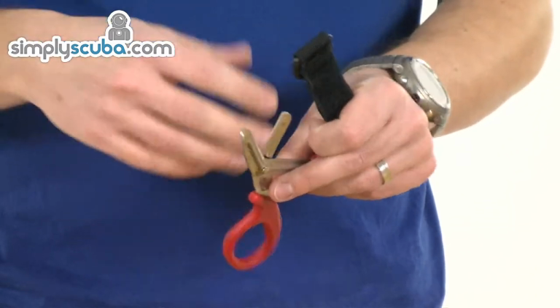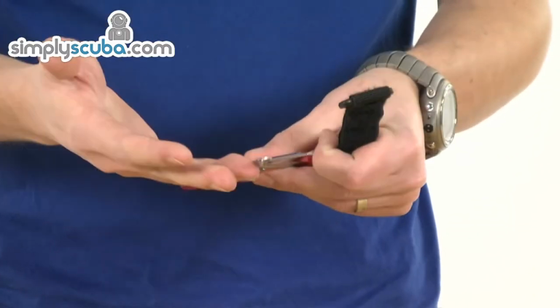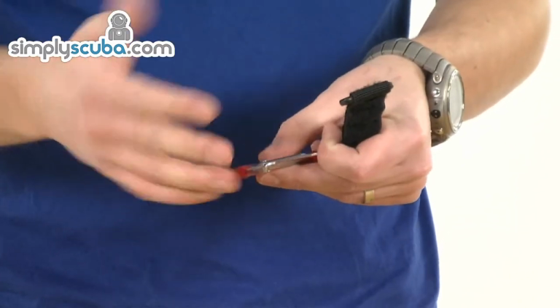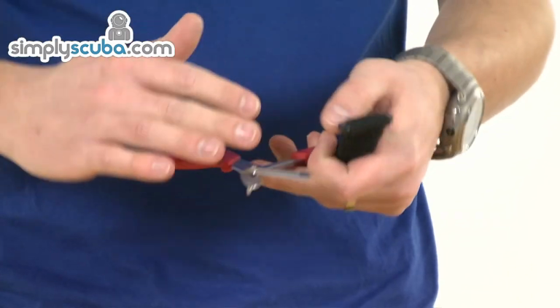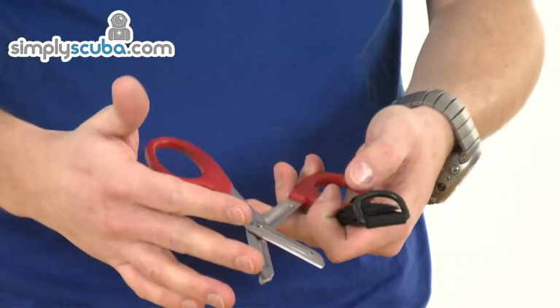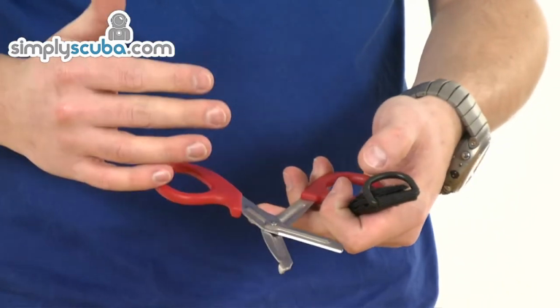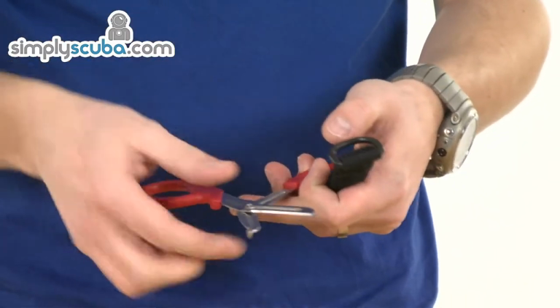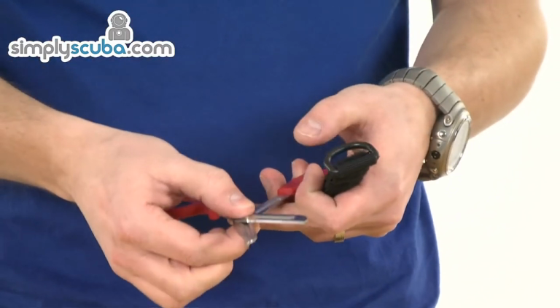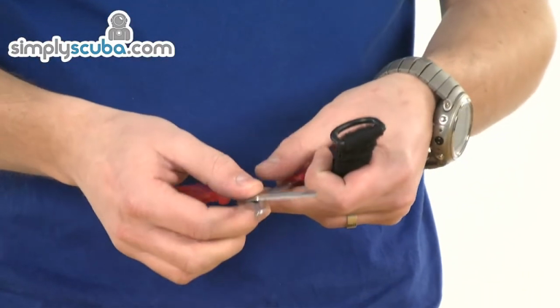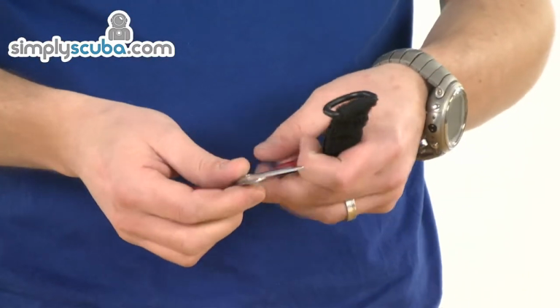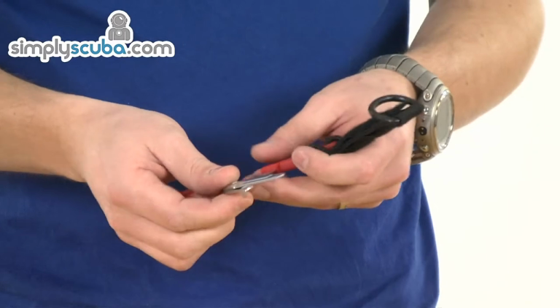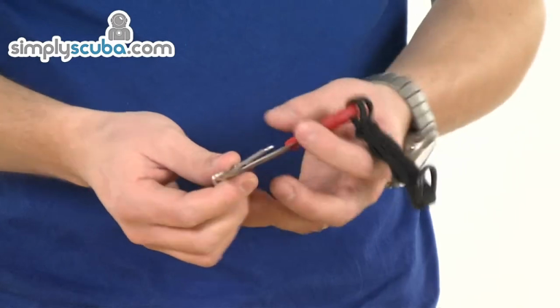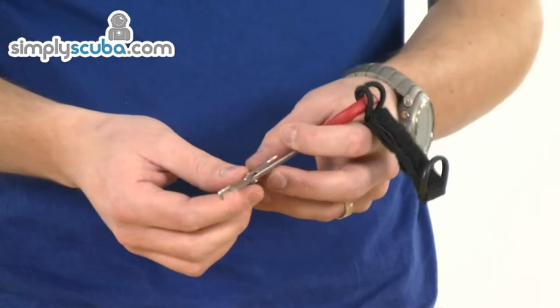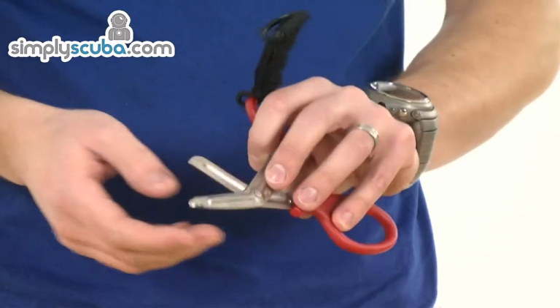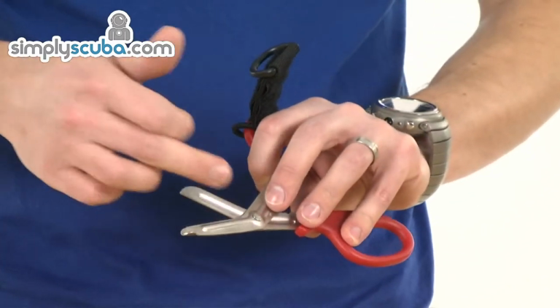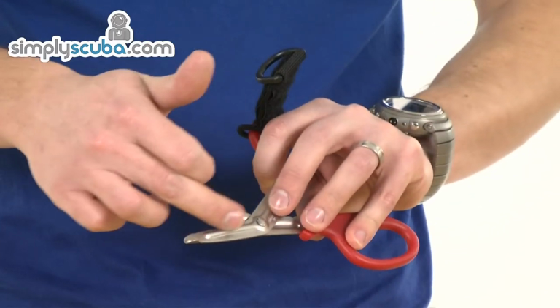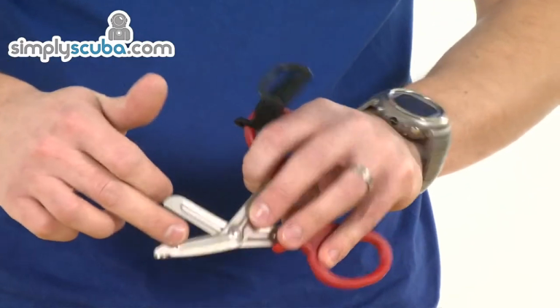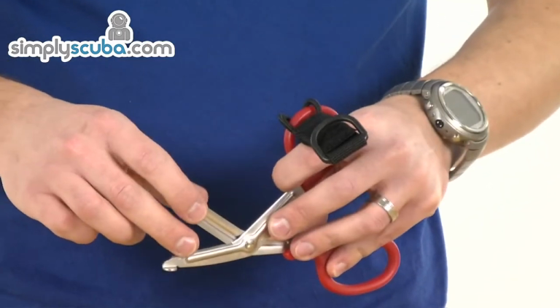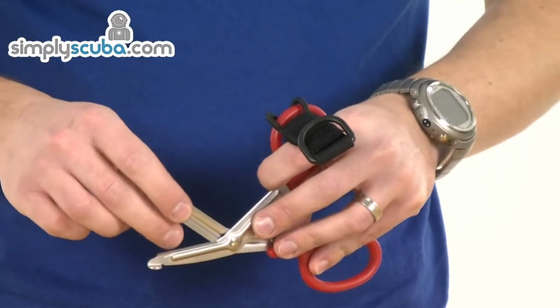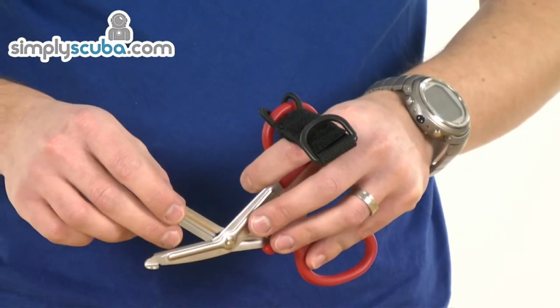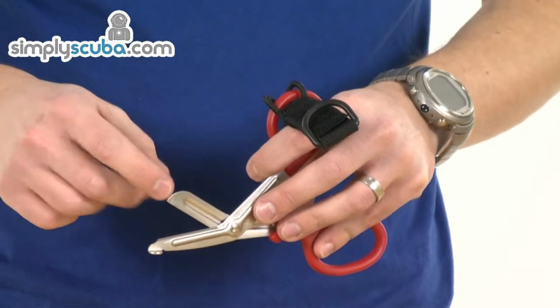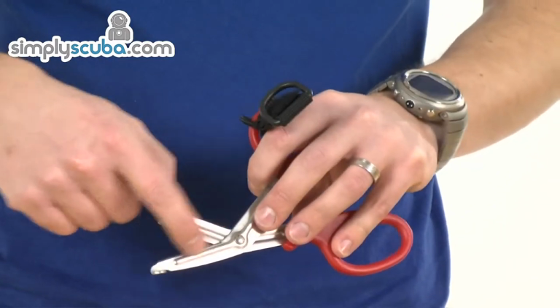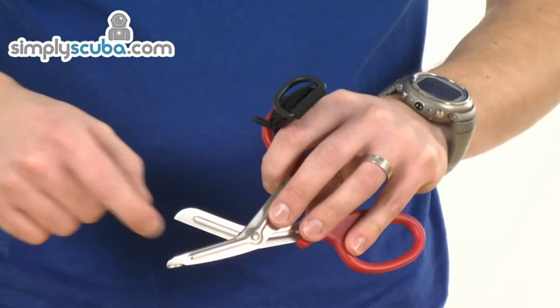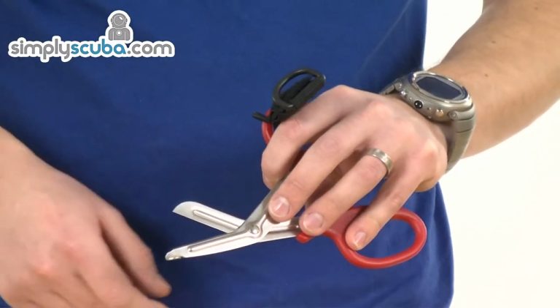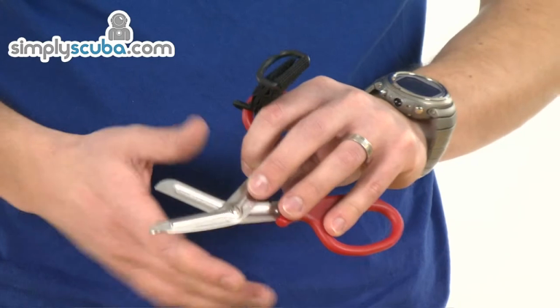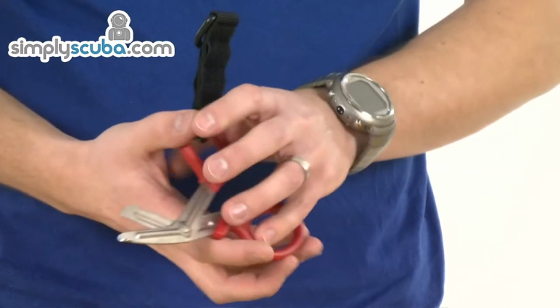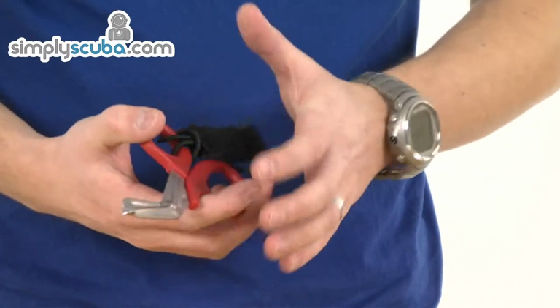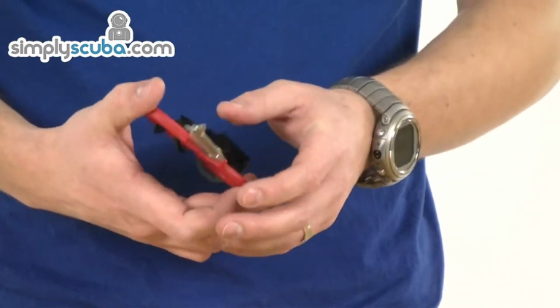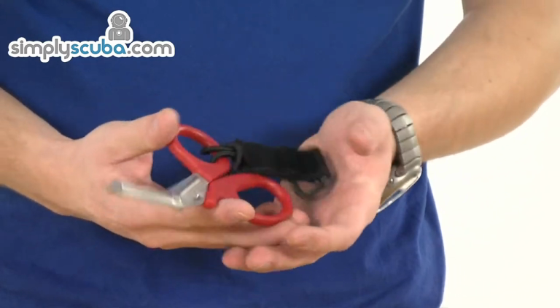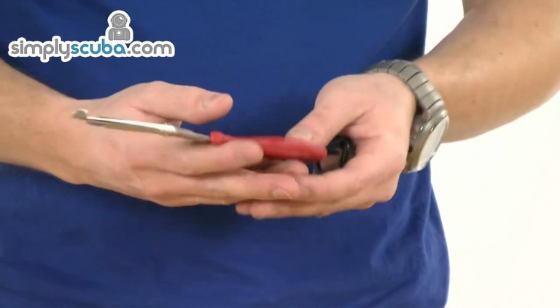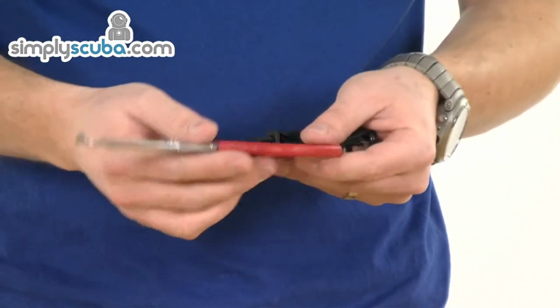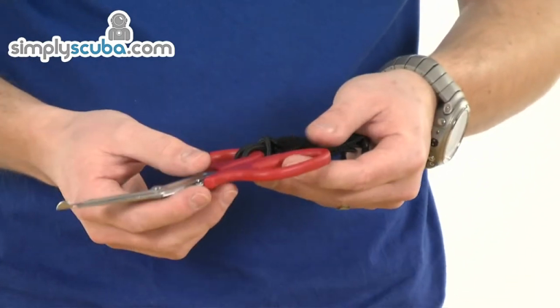Simple design, just two pieces on a rivet in the centre to hinge it. Incredibly sharp serrated edge on the inside — it makes cutting very, very simple.